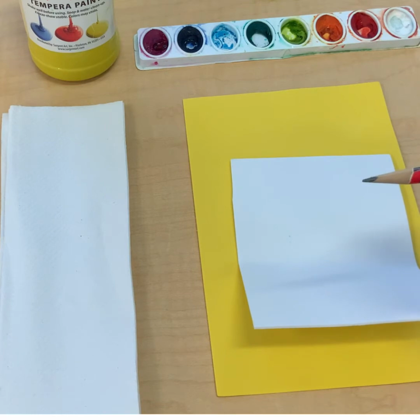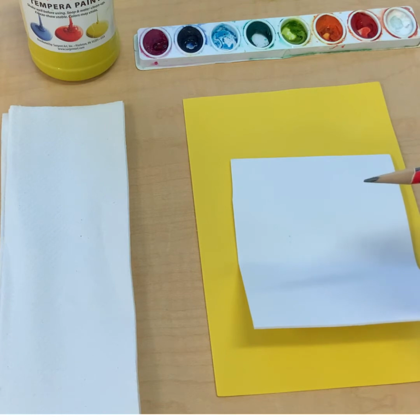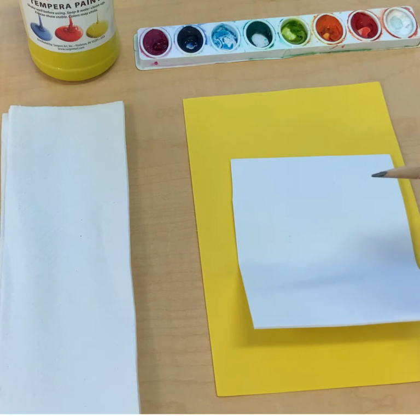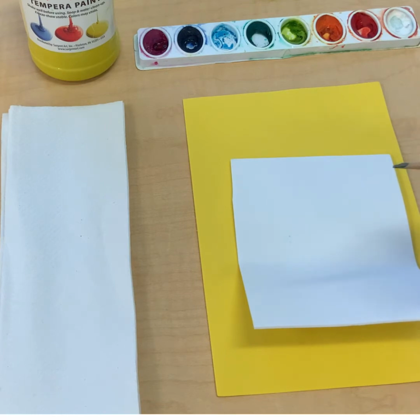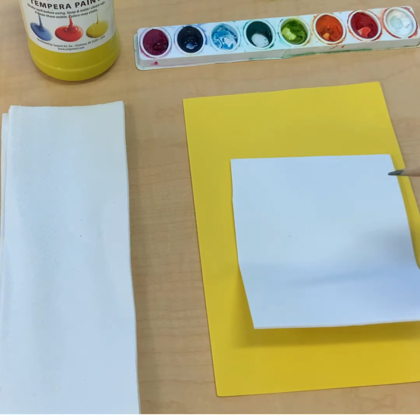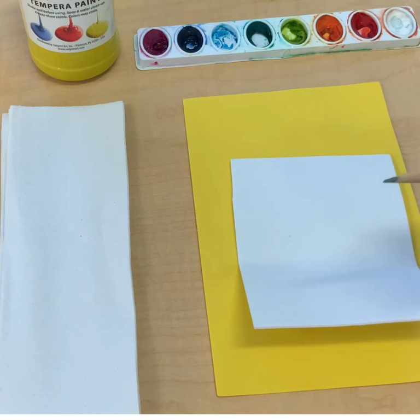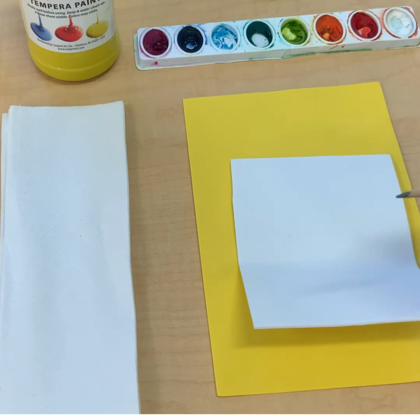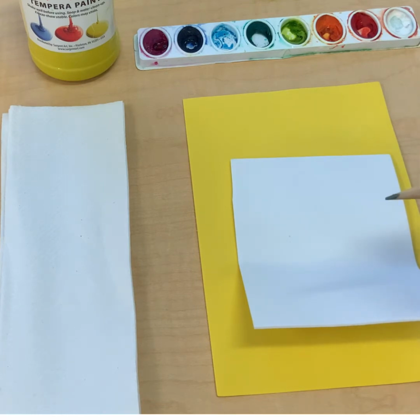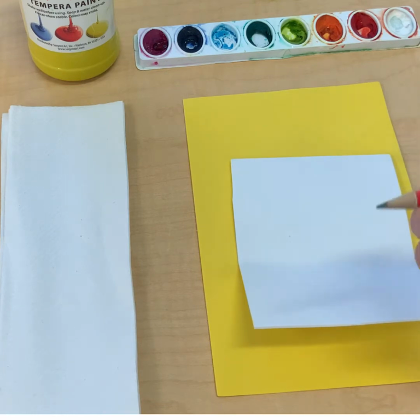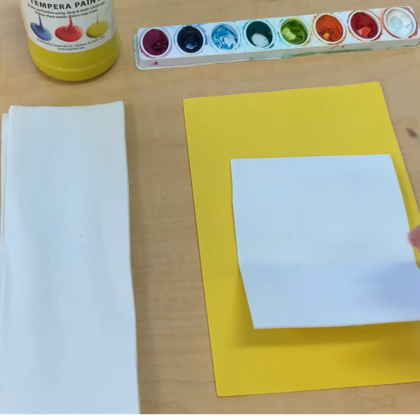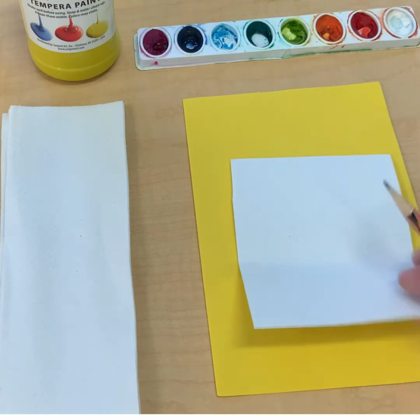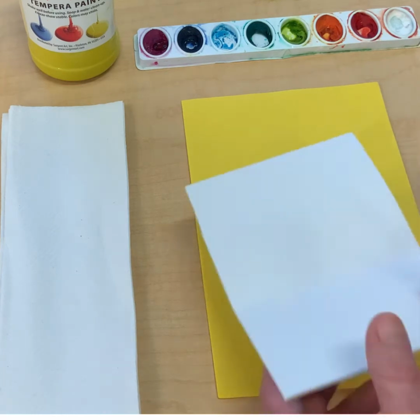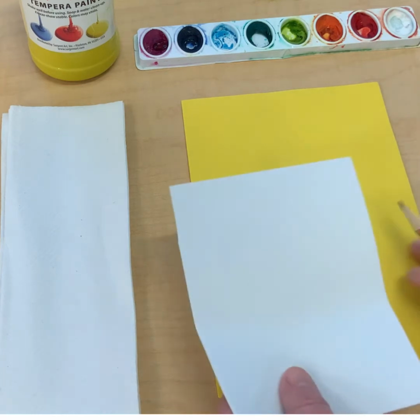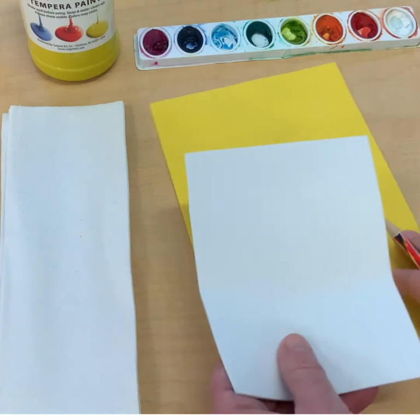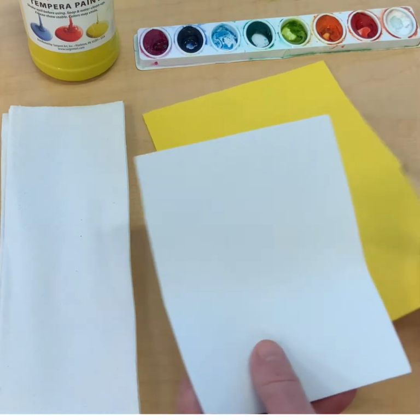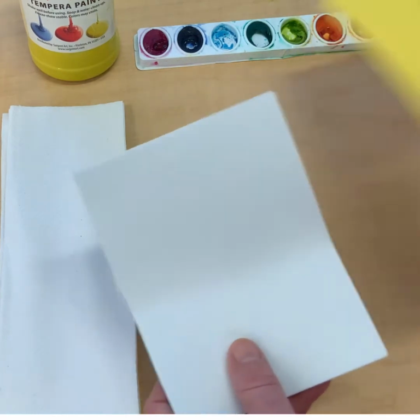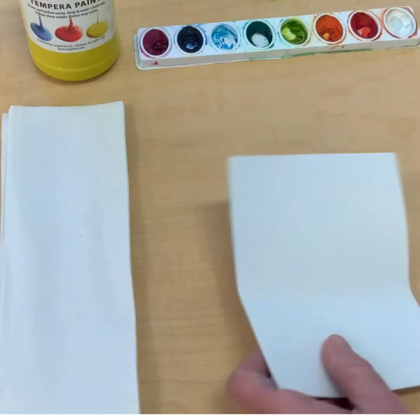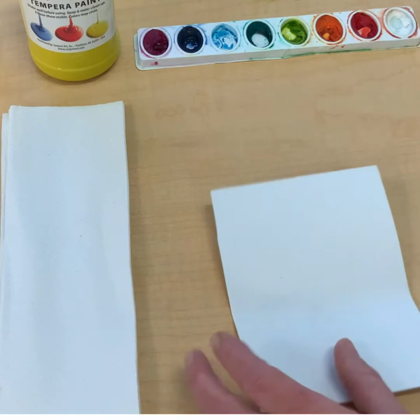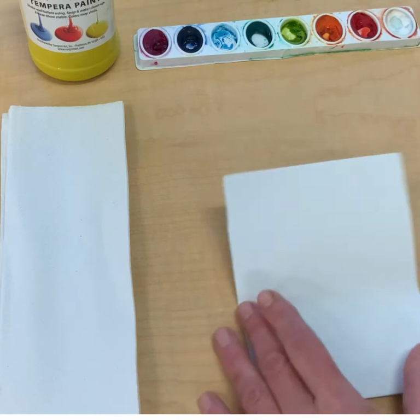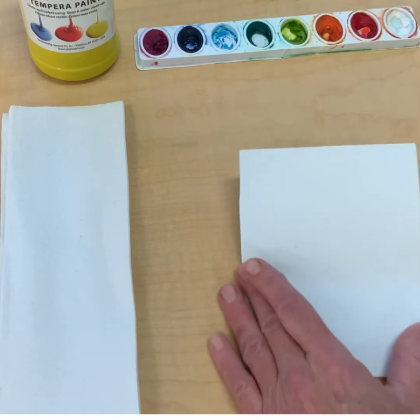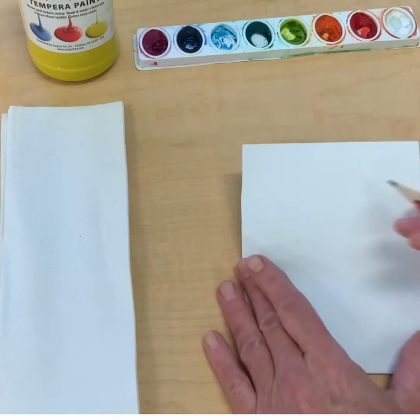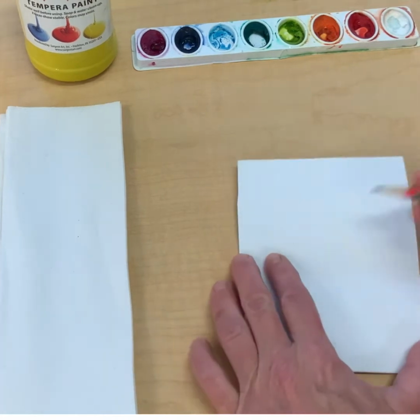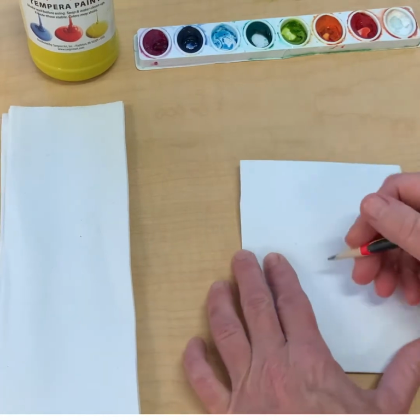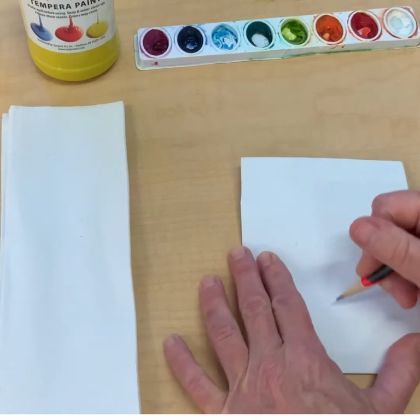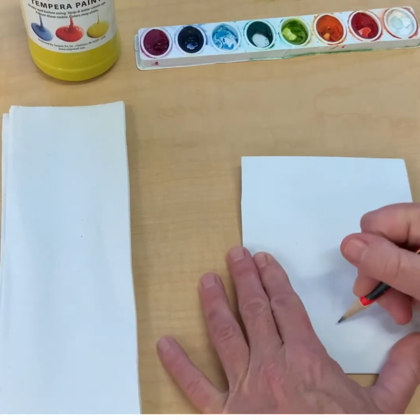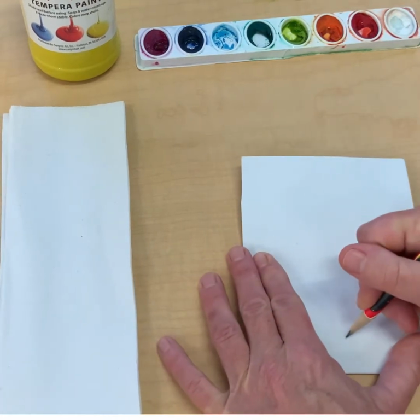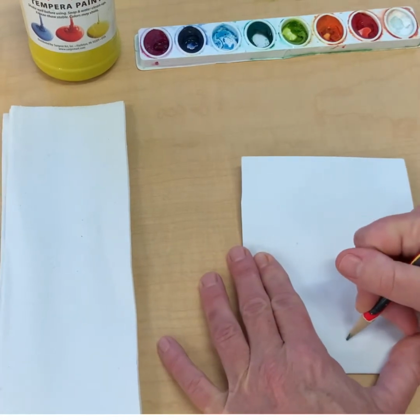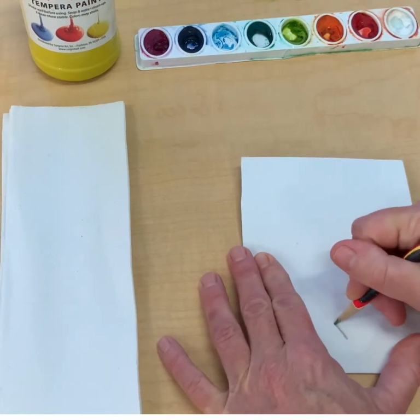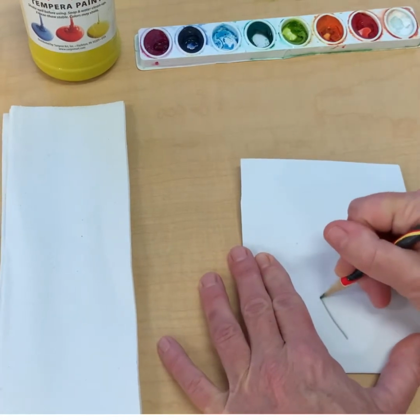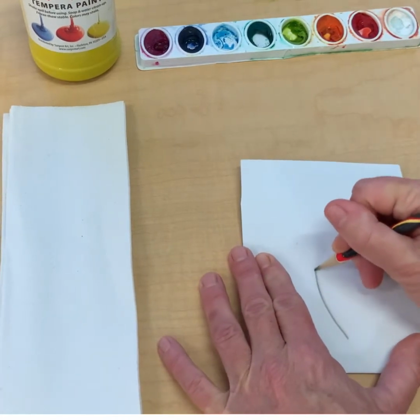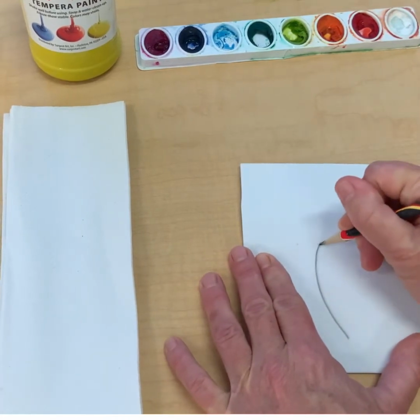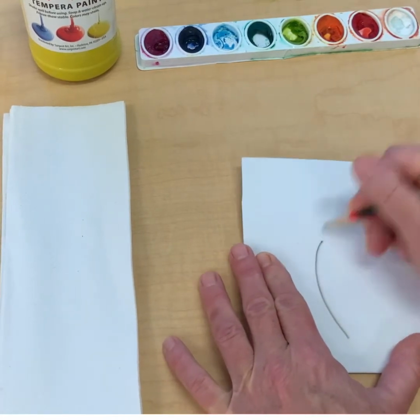I'm just going to start by making a simple design — I'm going to make a flower.